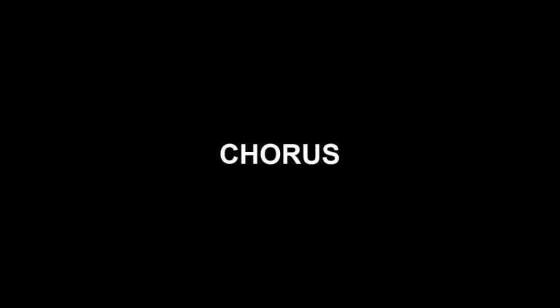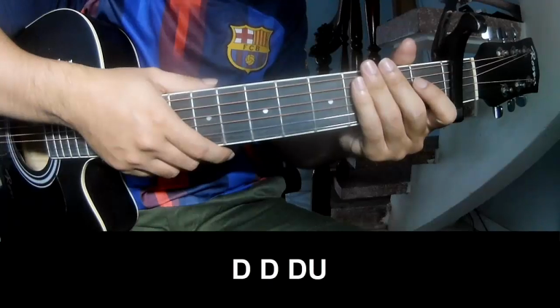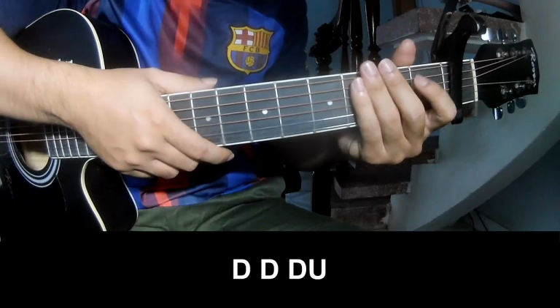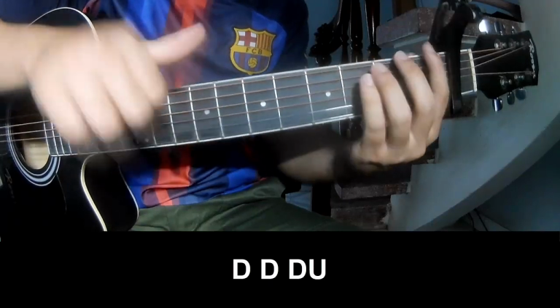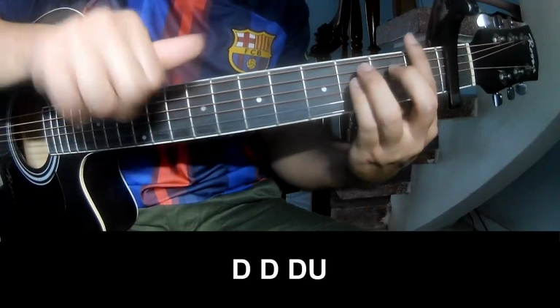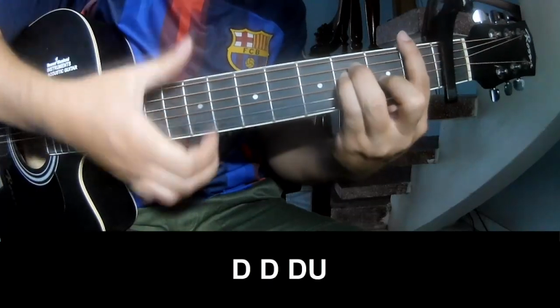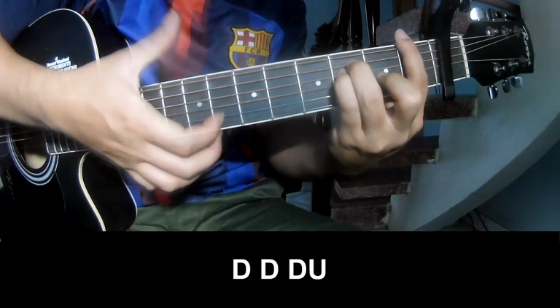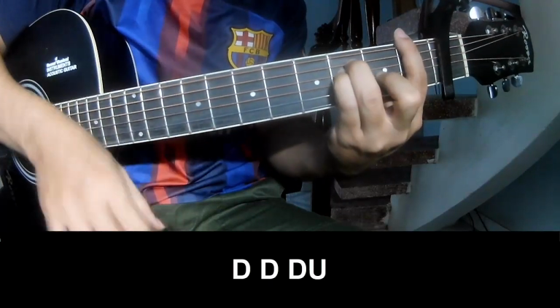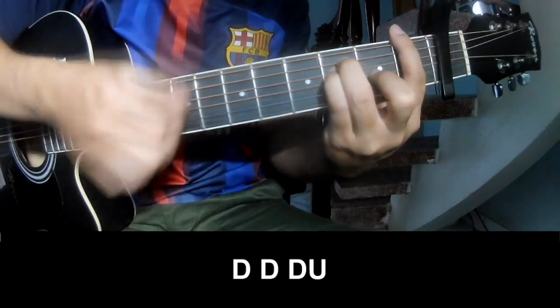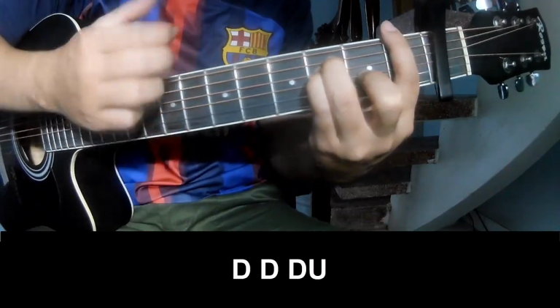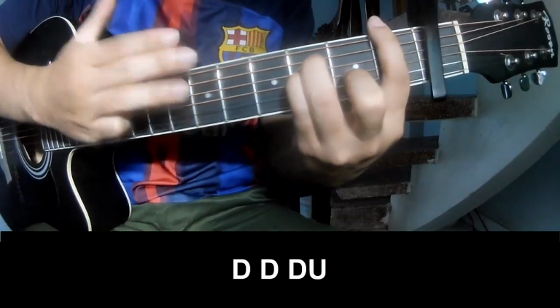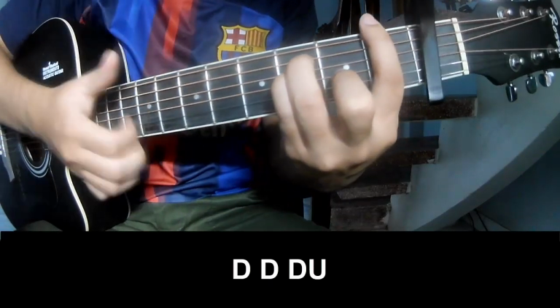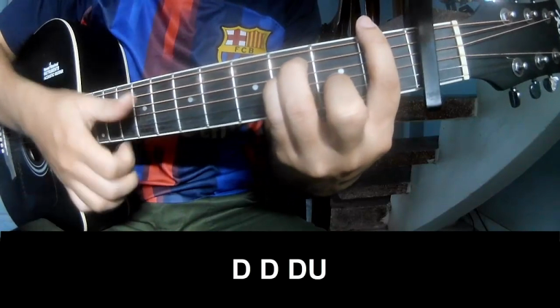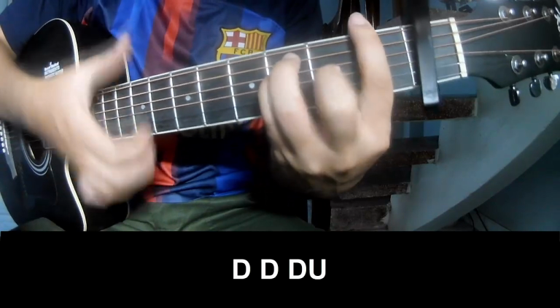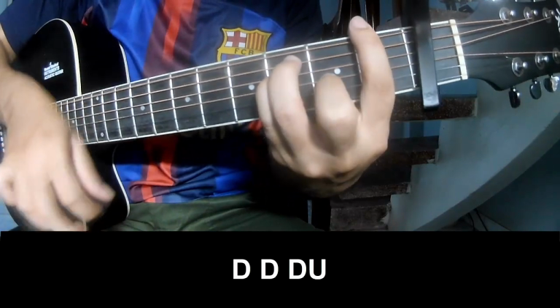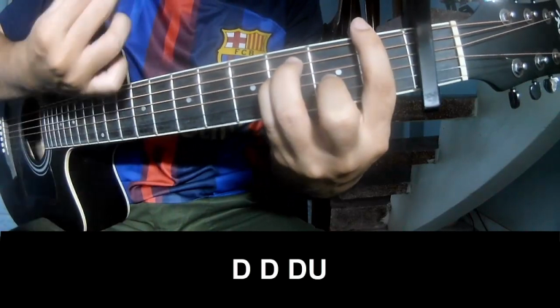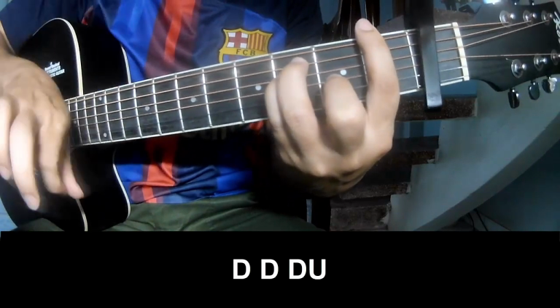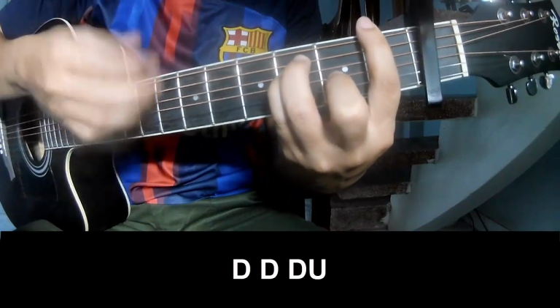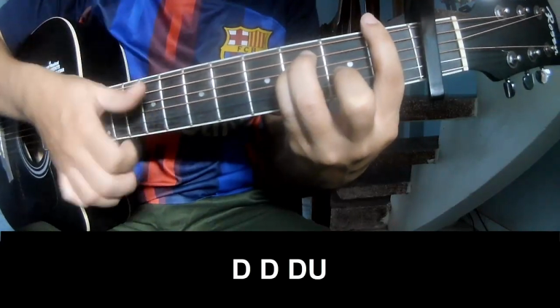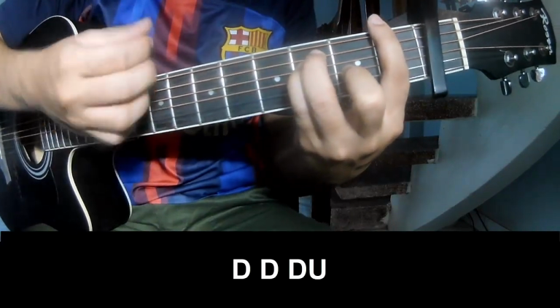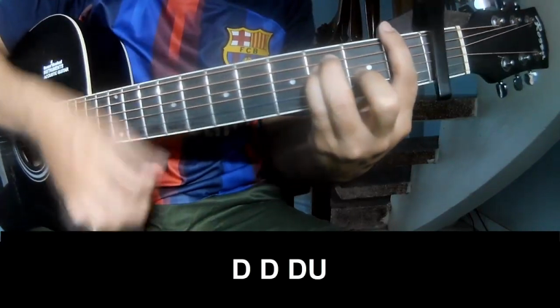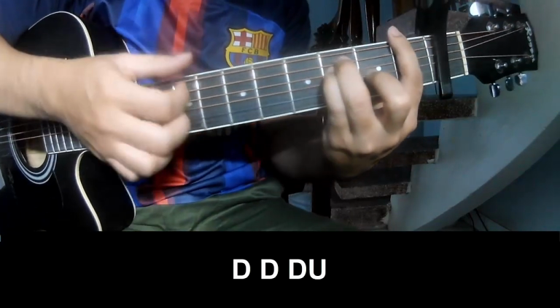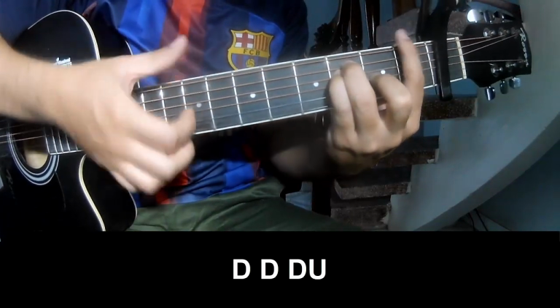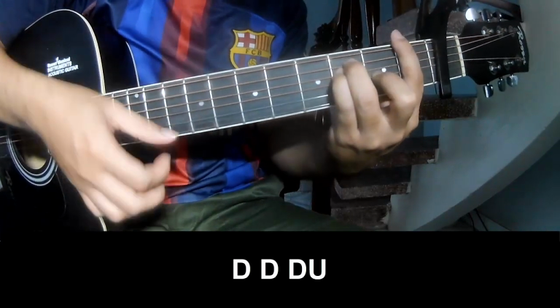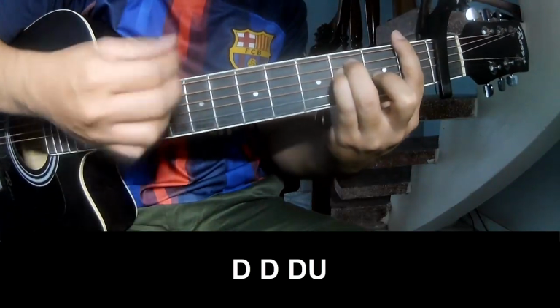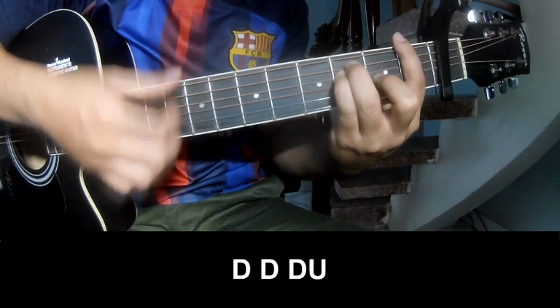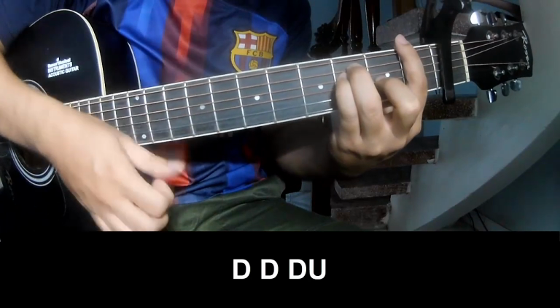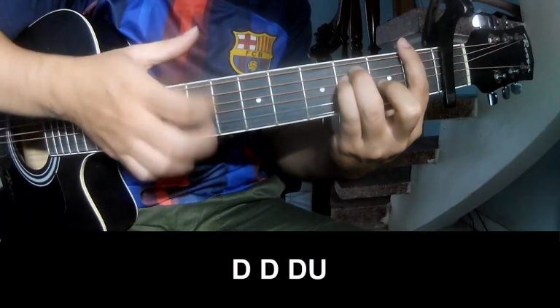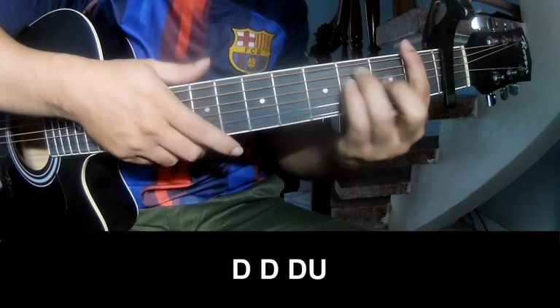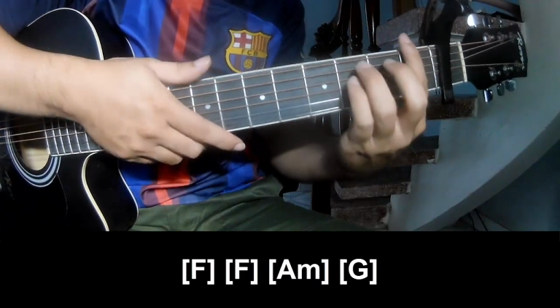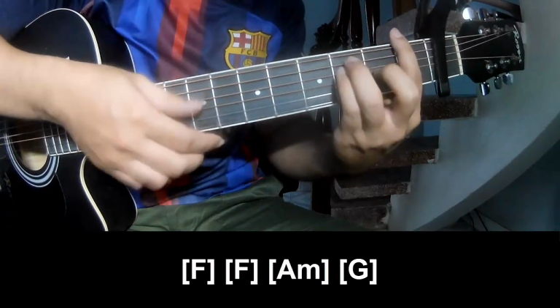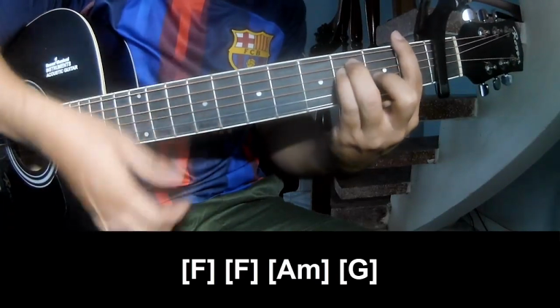This chord here we'll see up to the chord, play — chau-chau, down, chau-chau, chau down, down, up, down, down, up.